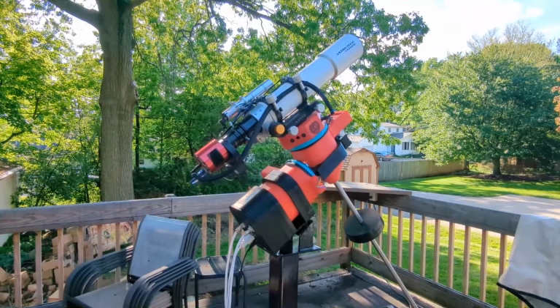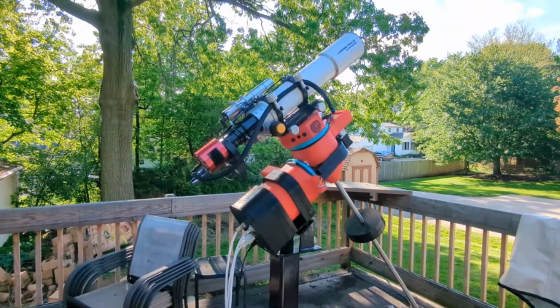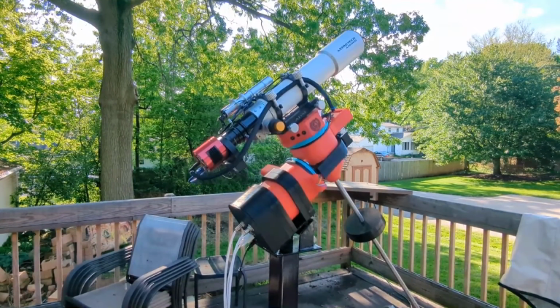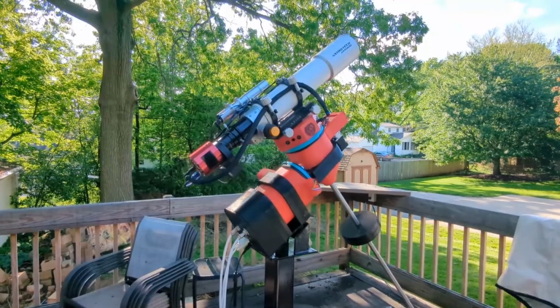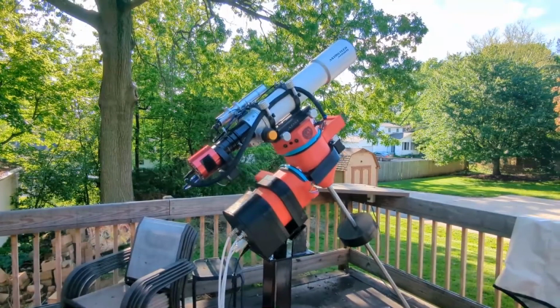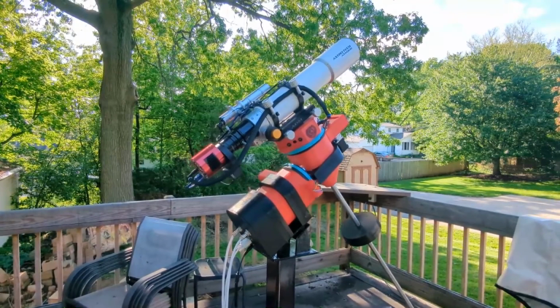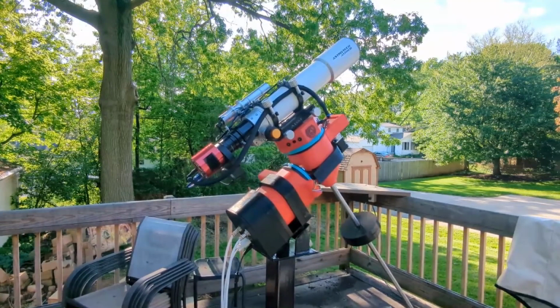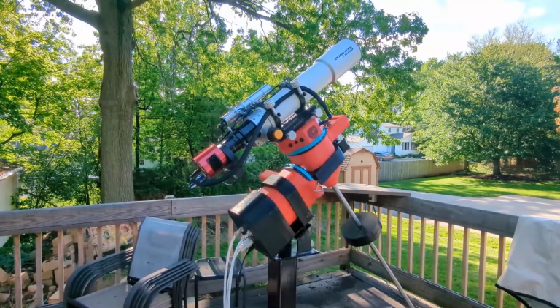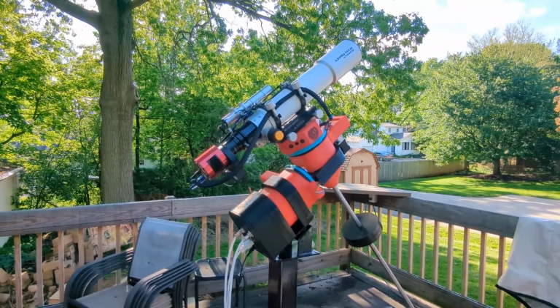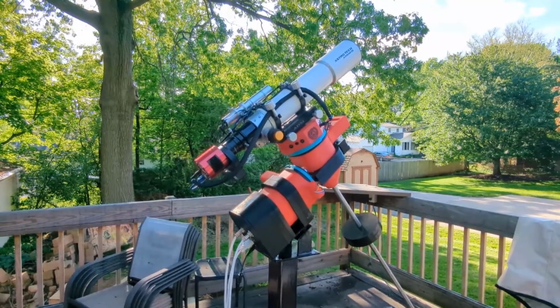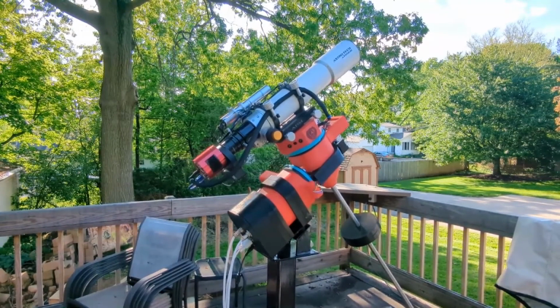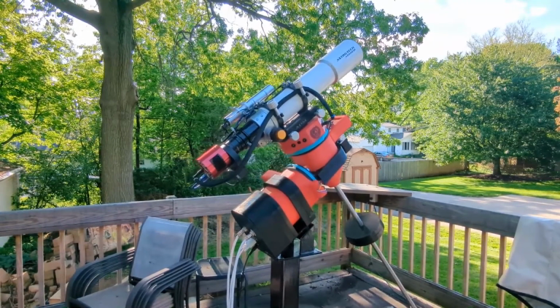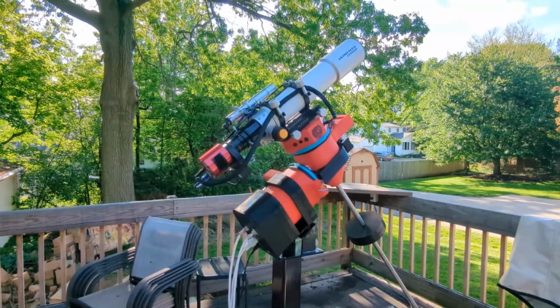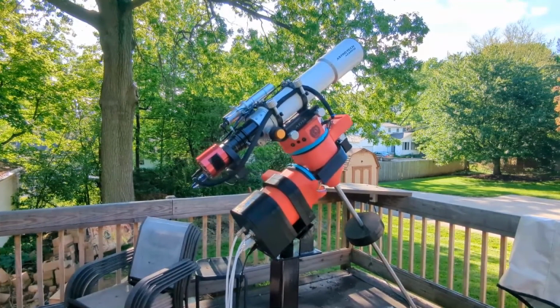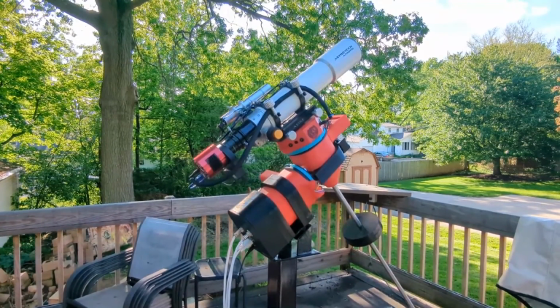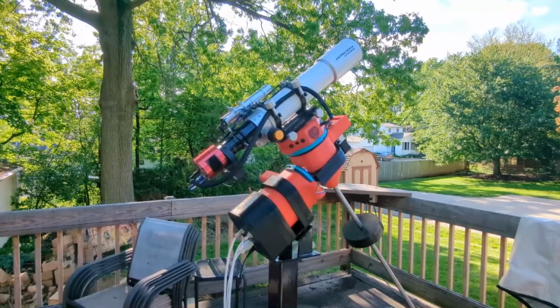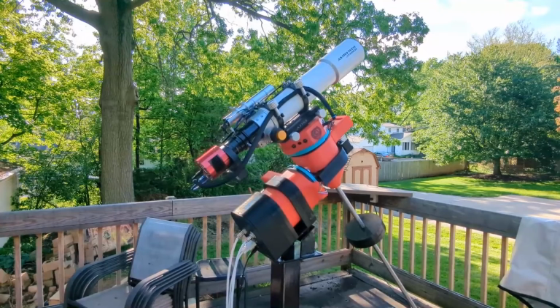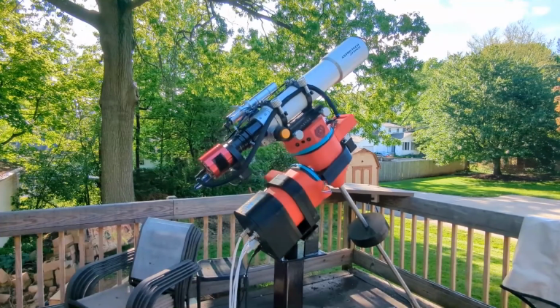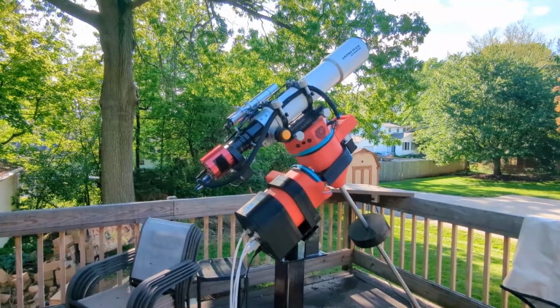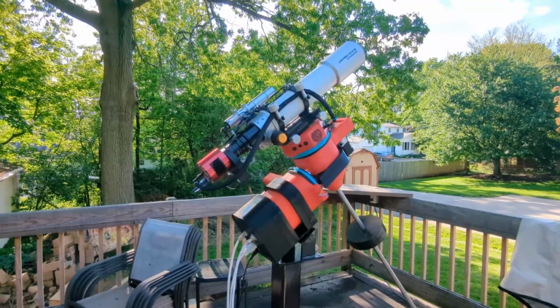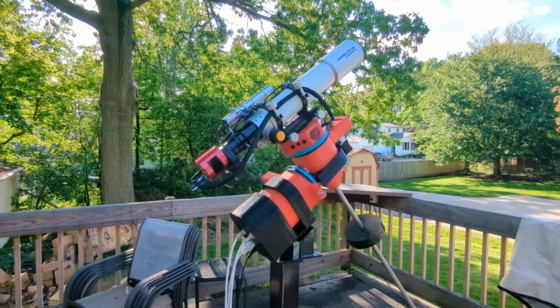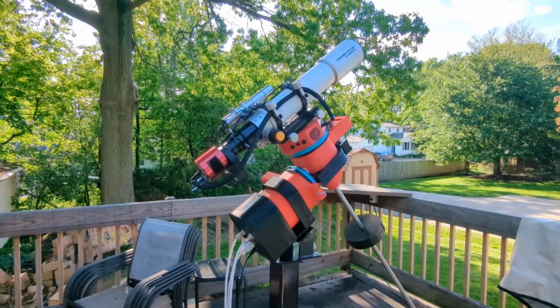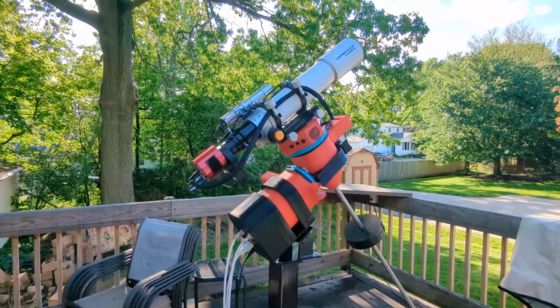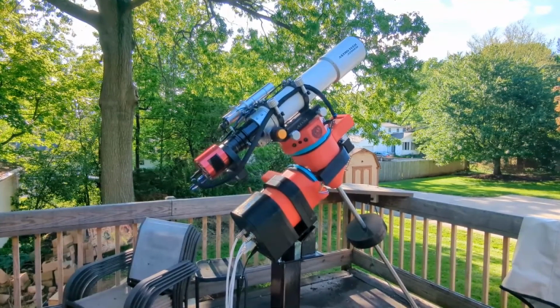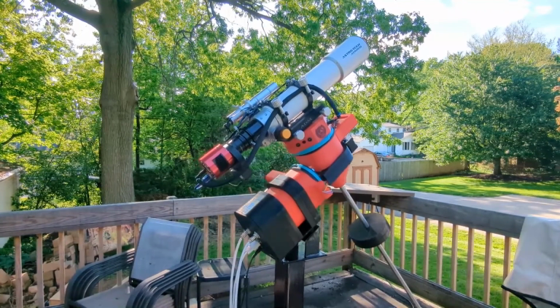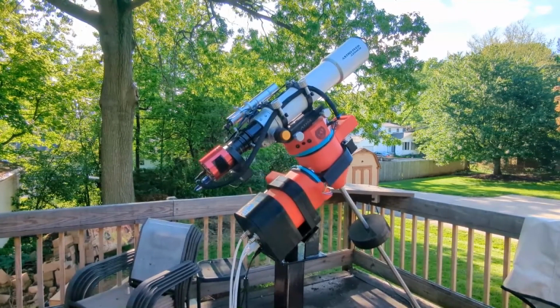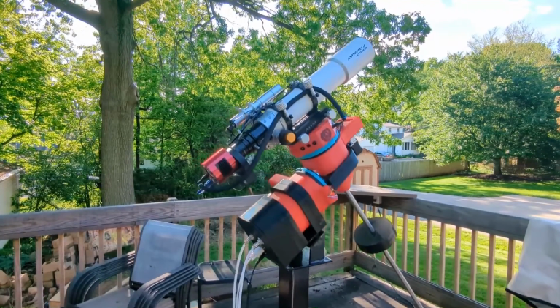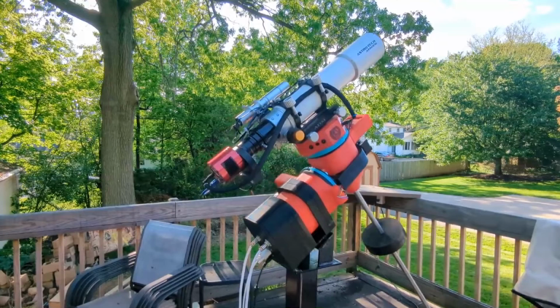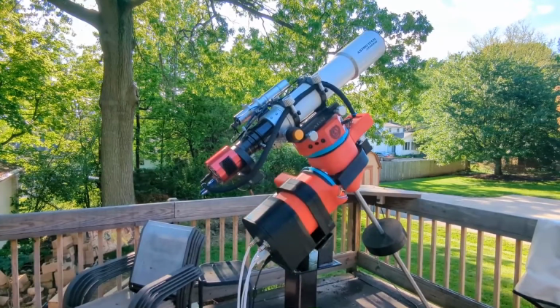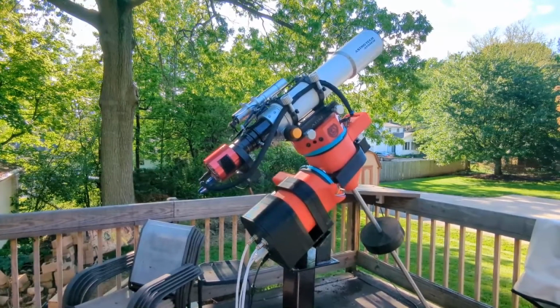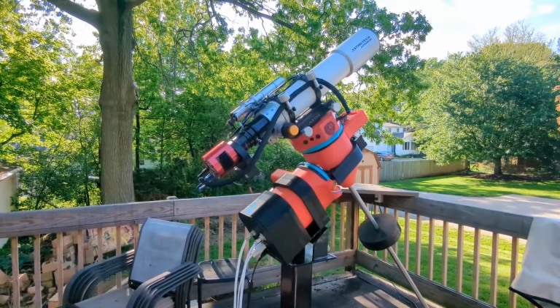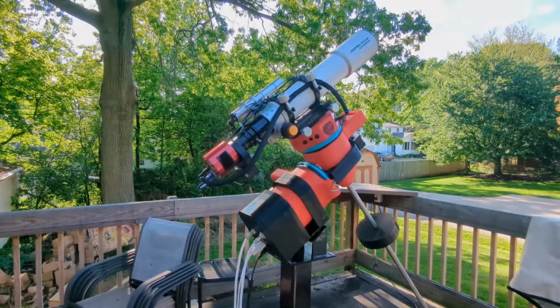The top half is 67 pounds, so that's more information on the actual build weight. I'm going to call it here, and hopefully I'll have some screen recordings from tonight's setup and imaging session — we'll do some guiding and take some pictures. See you later.